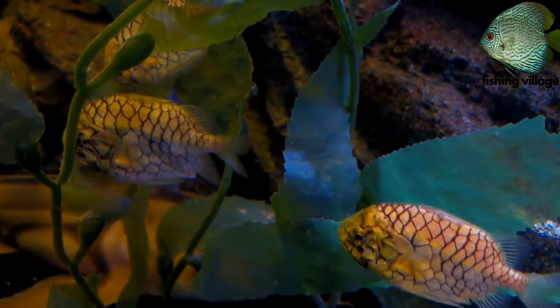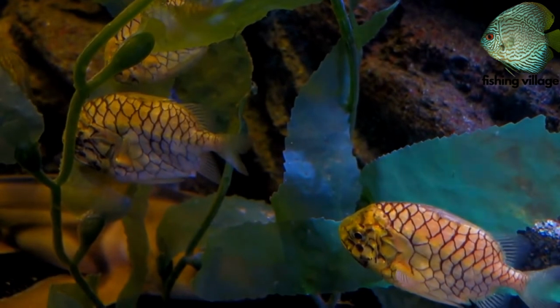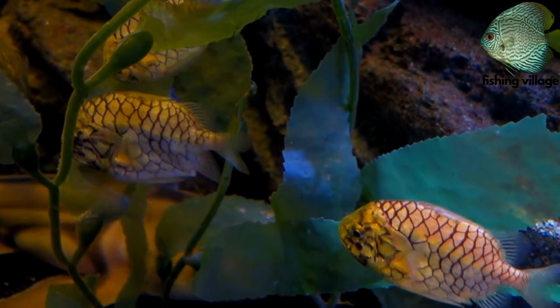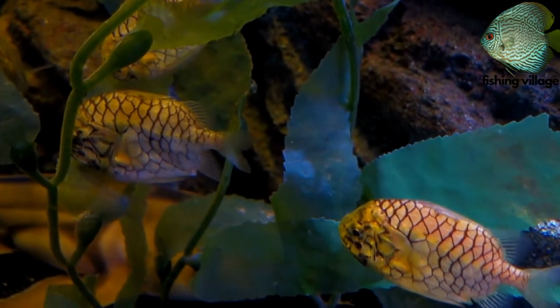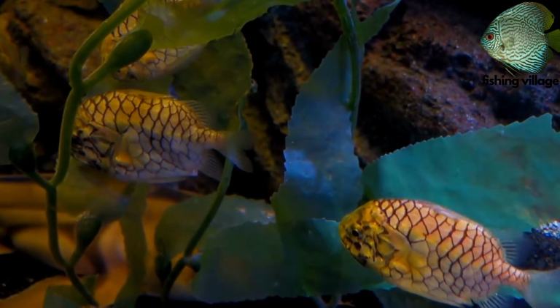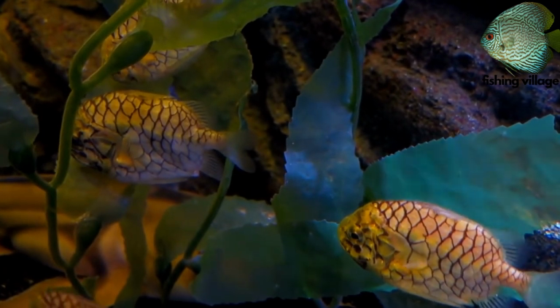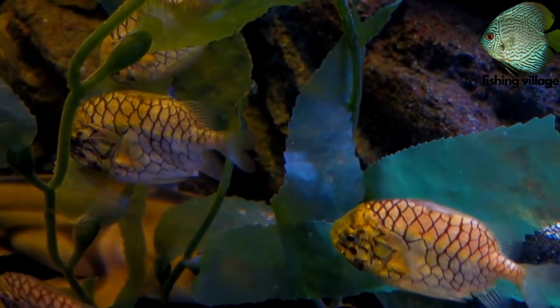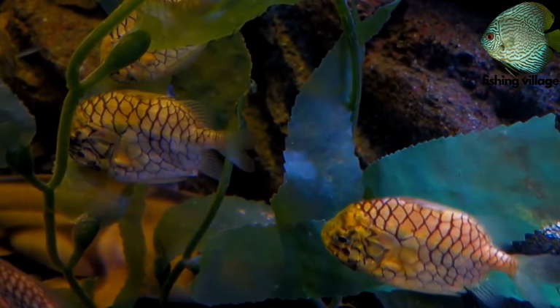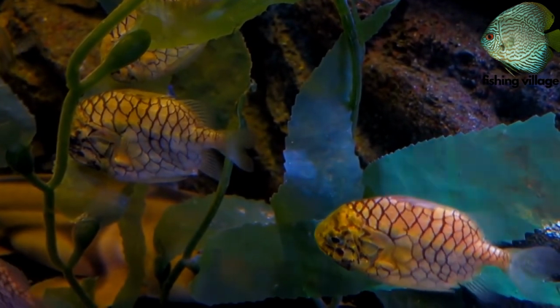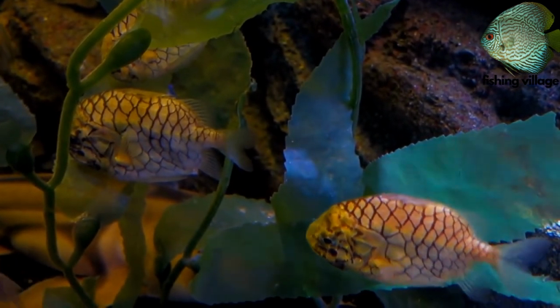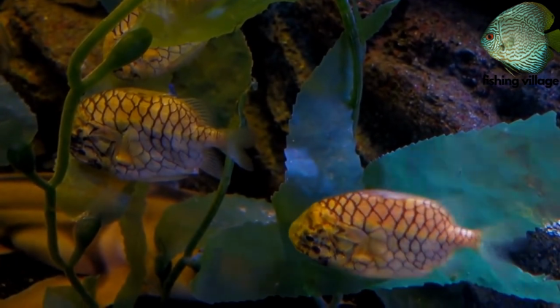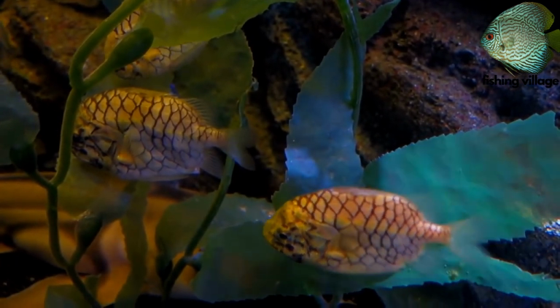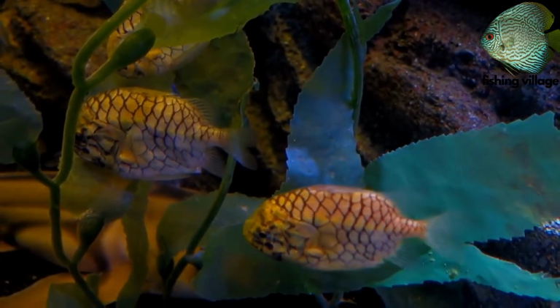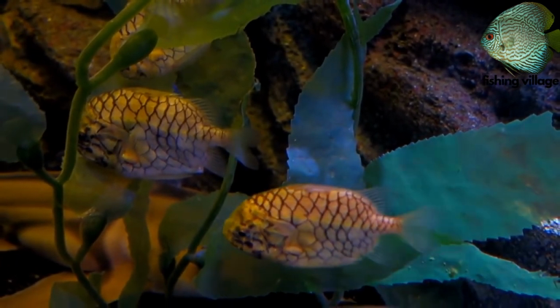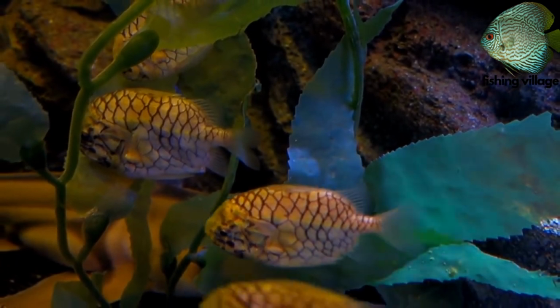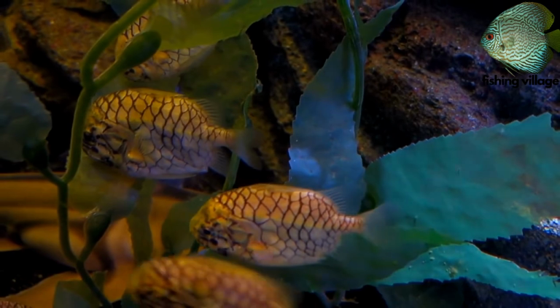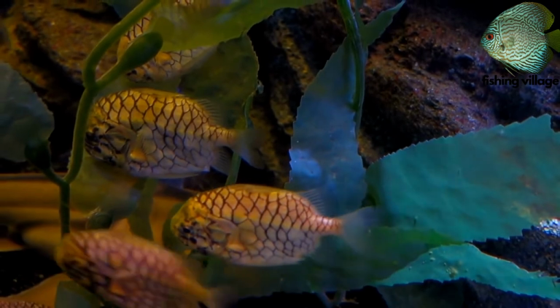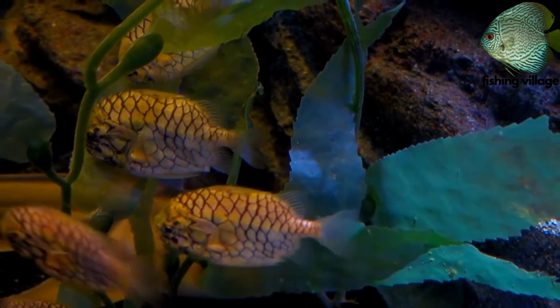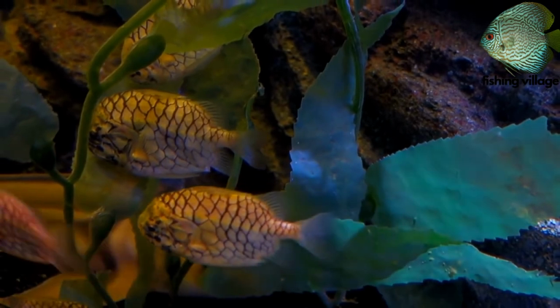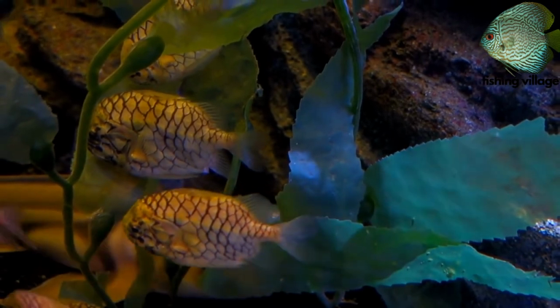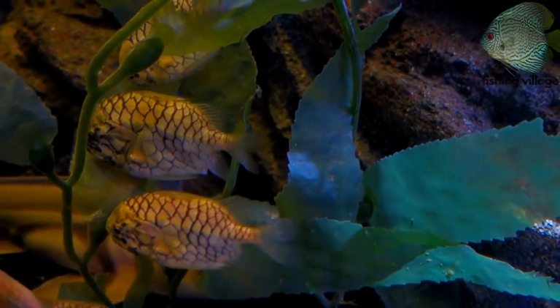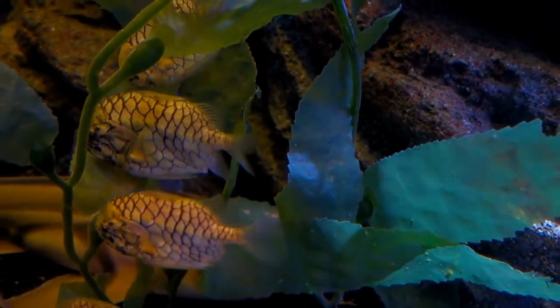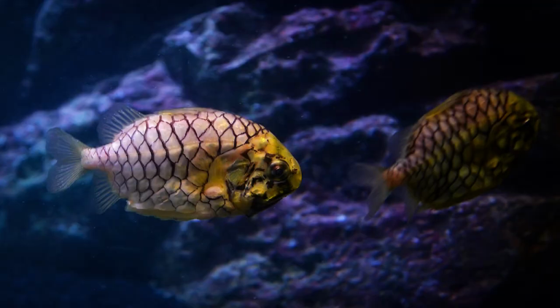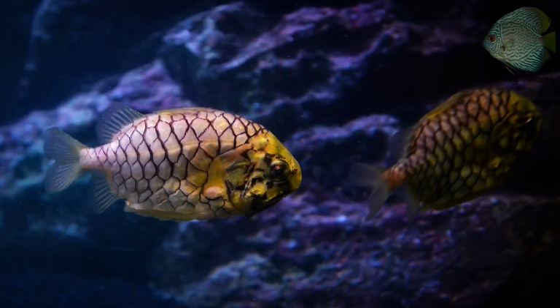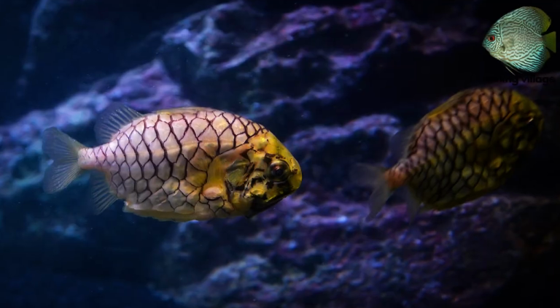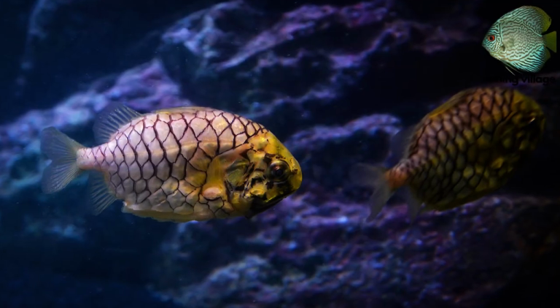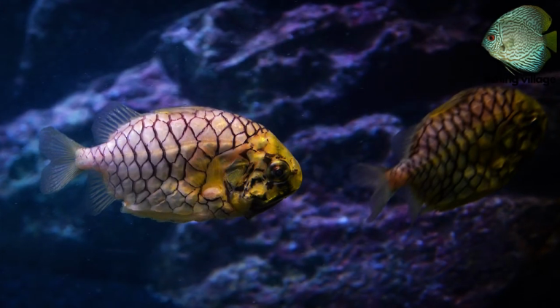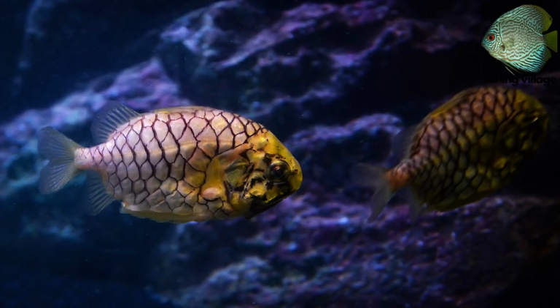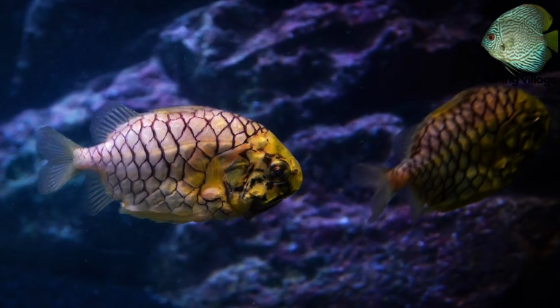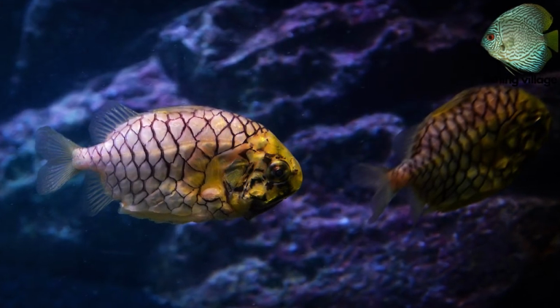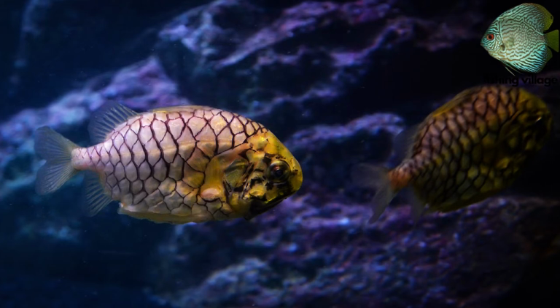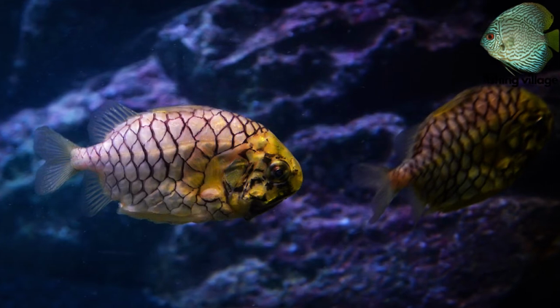The symbiotic colonies of the luminous bacterium Vibrio fischeri are housed in light organs on either side of the lower jaw of the Australian pineapple fish.